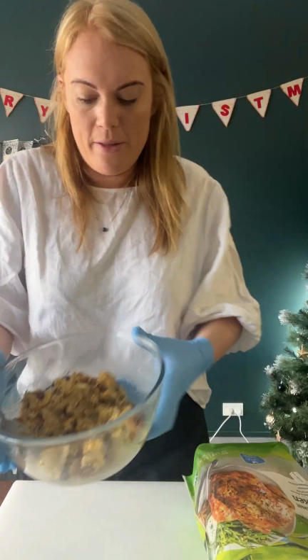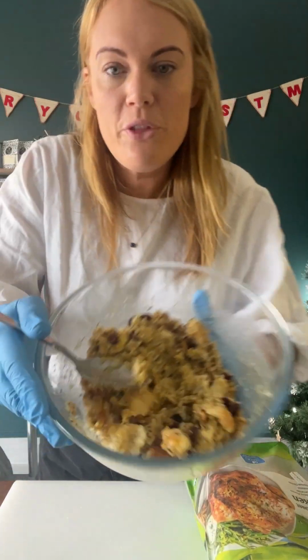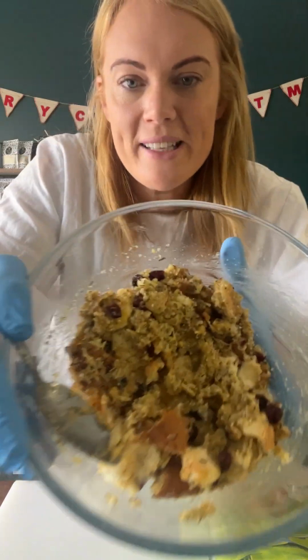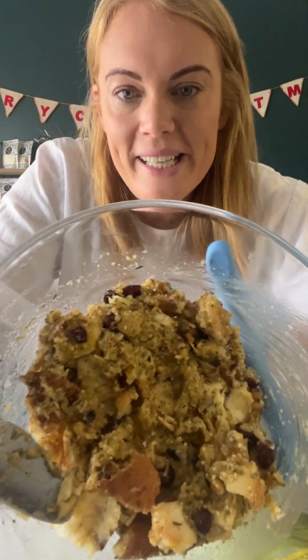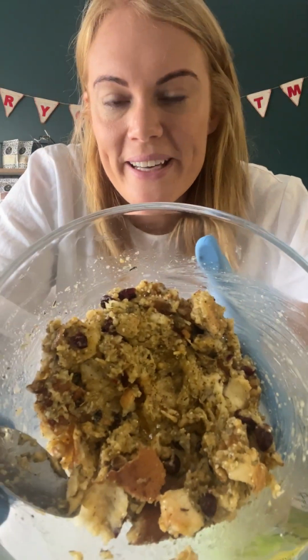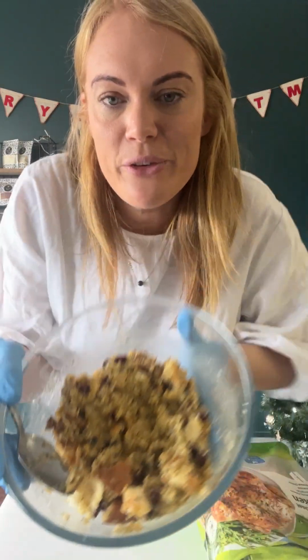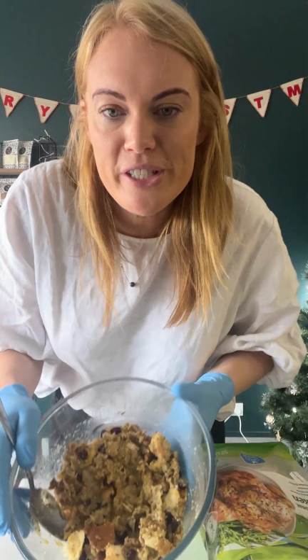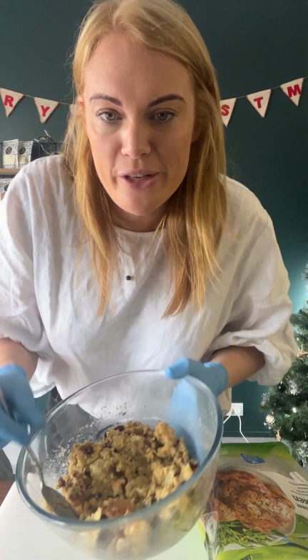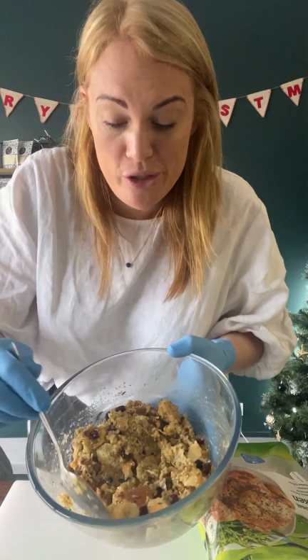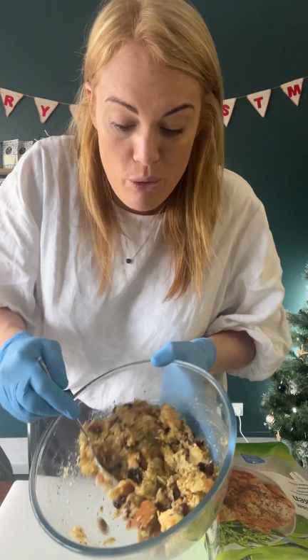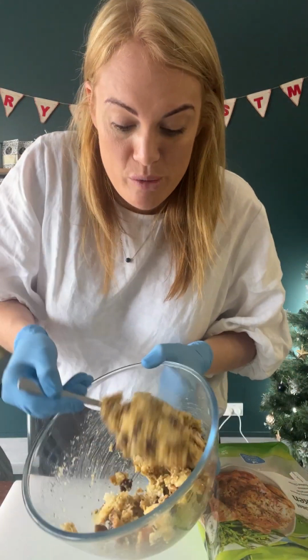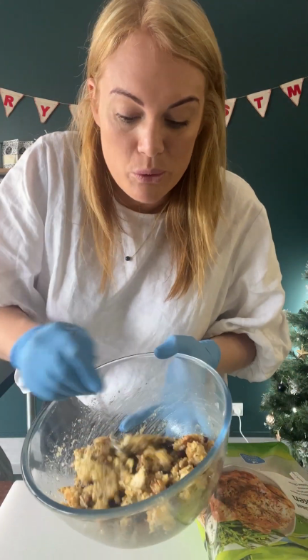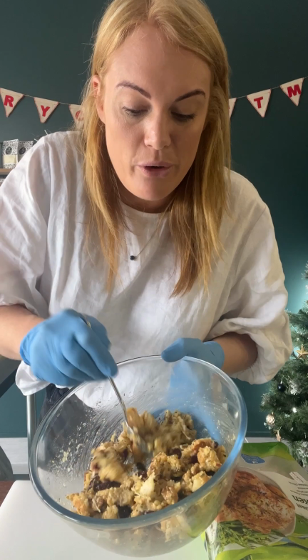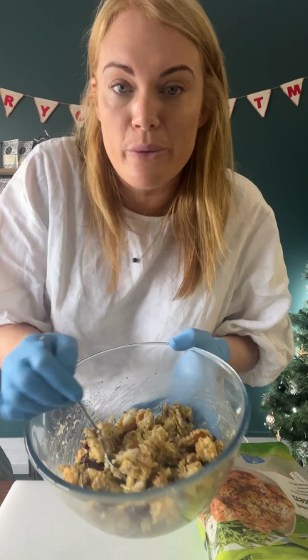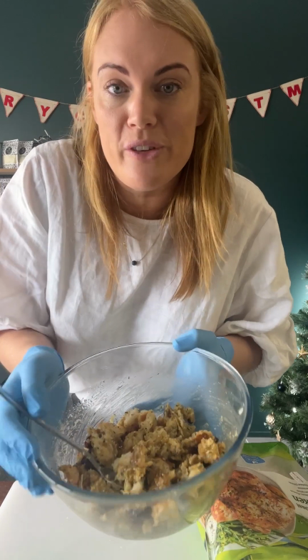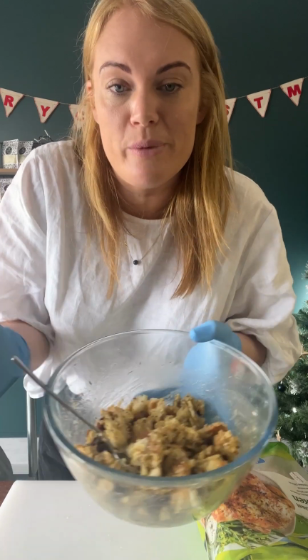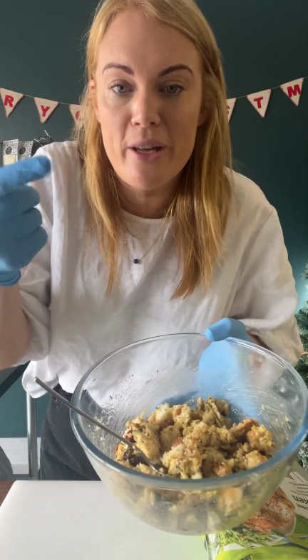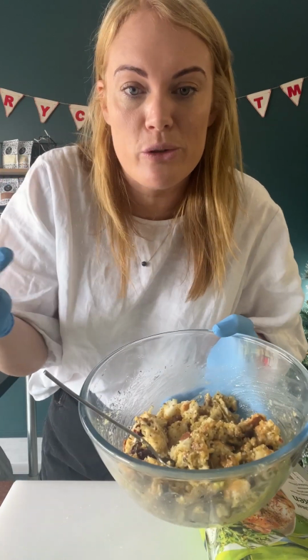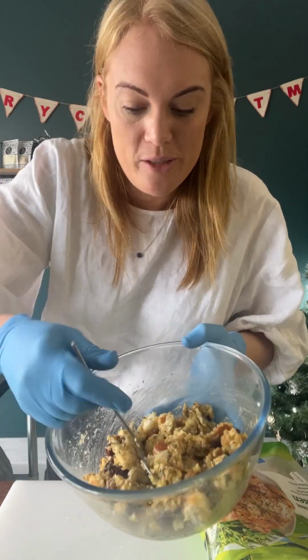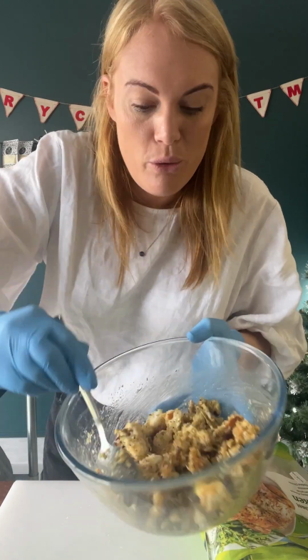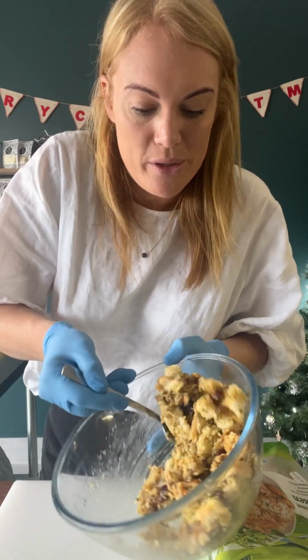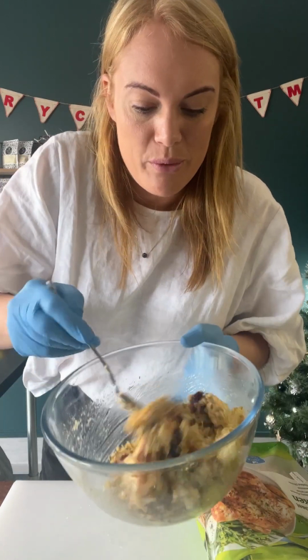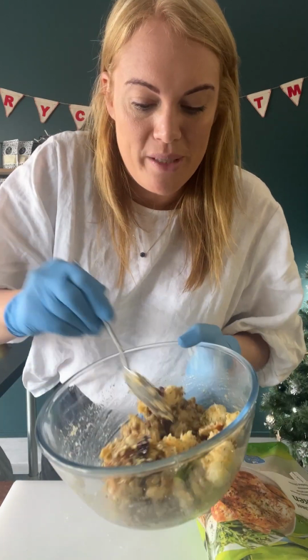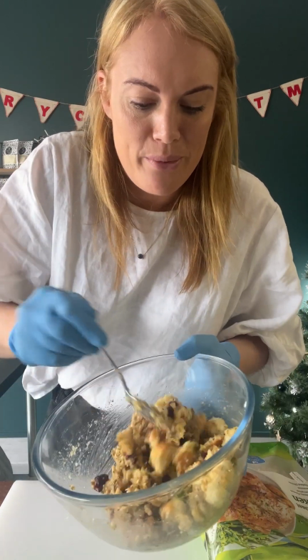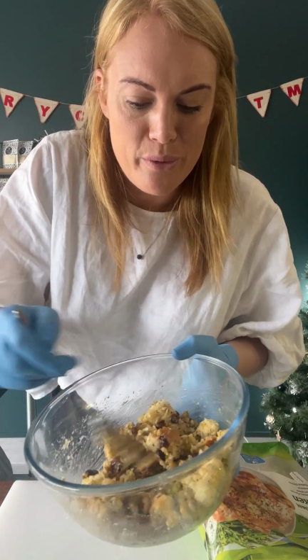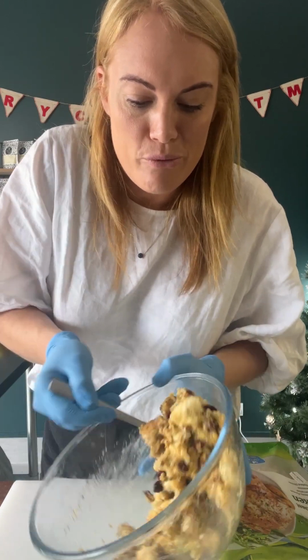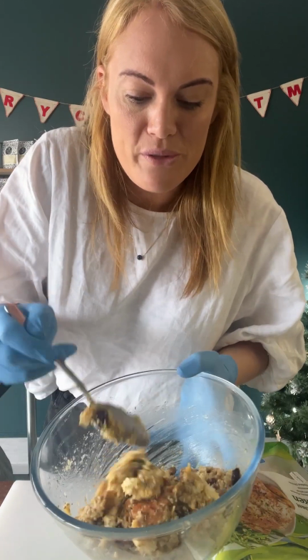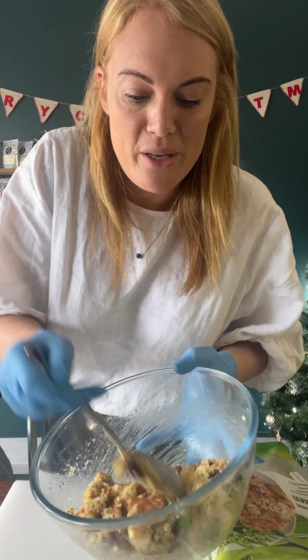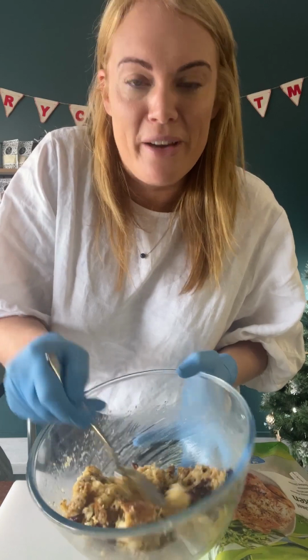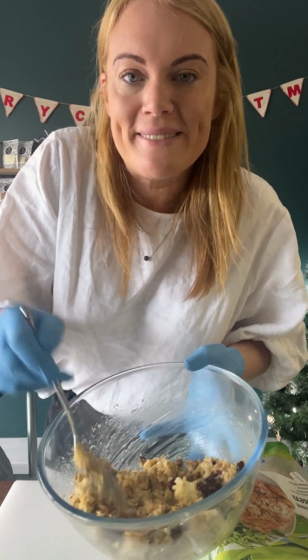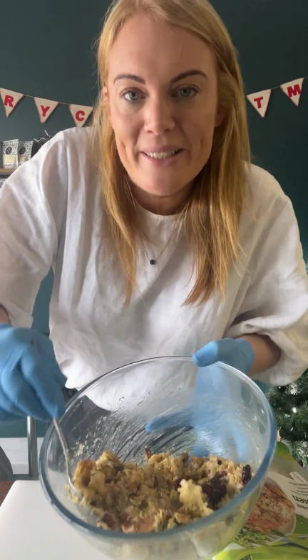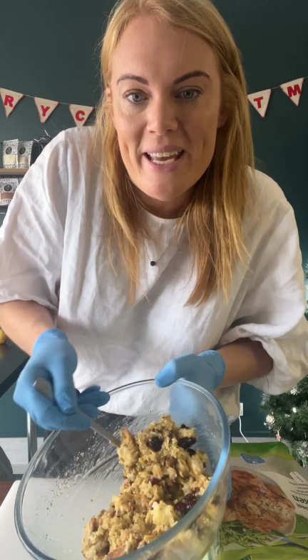The cool thing about stuffing is if you're vegetarian you can just roll this into balls and roast it with your veggies — potato, carrots, kumara. Just roll up your stuffing balls and make a beautiful big roast veggie dish with stuffing instead of the meats.